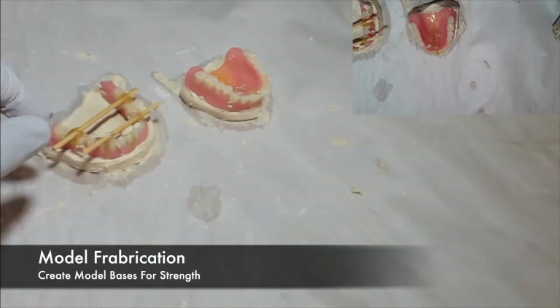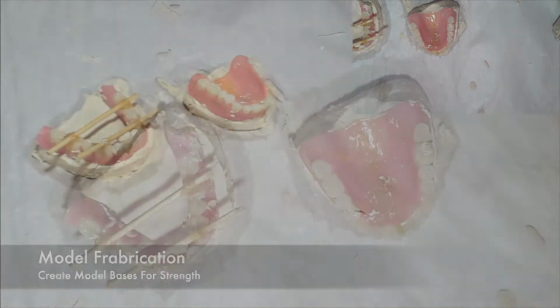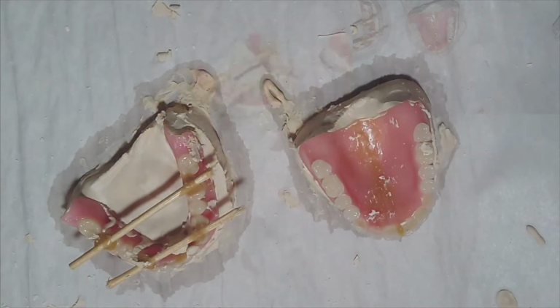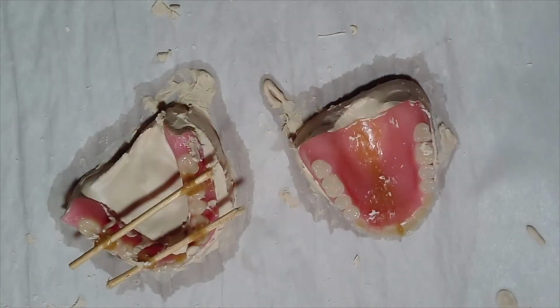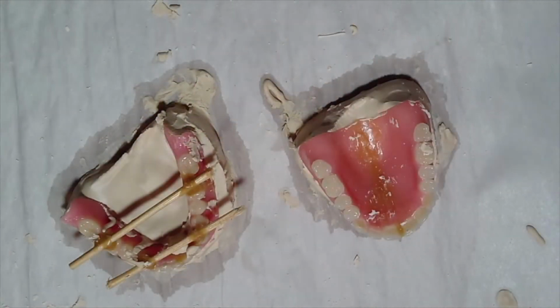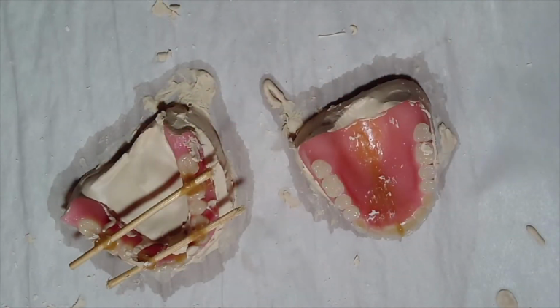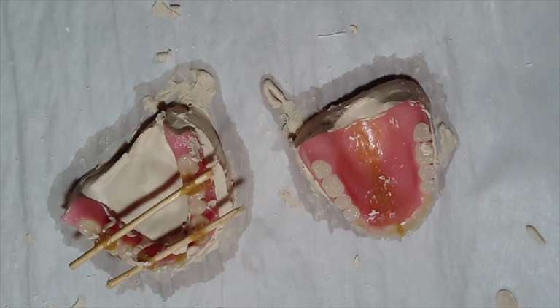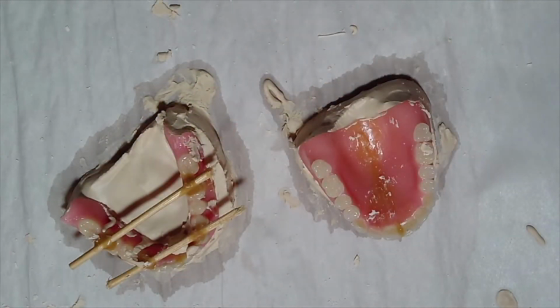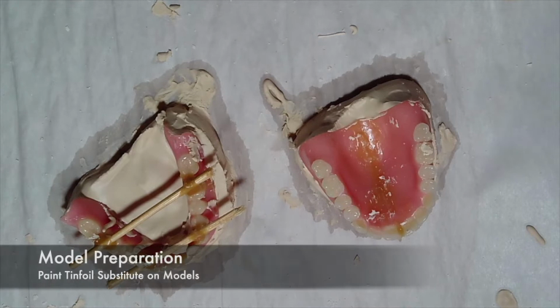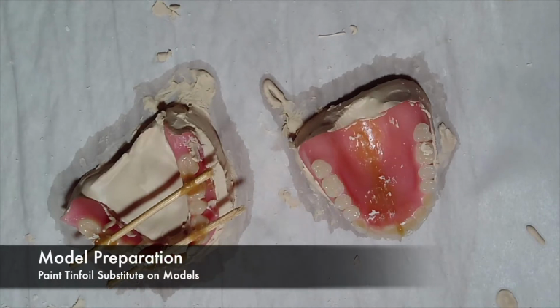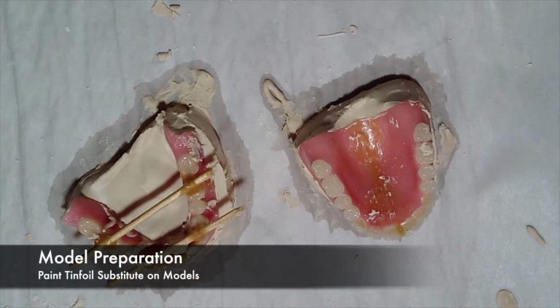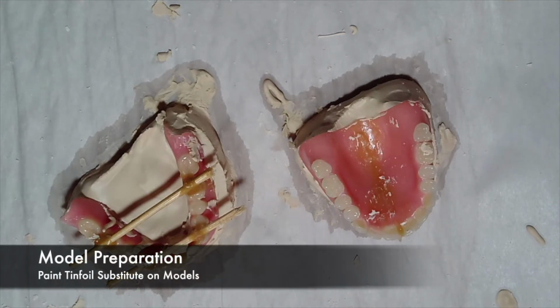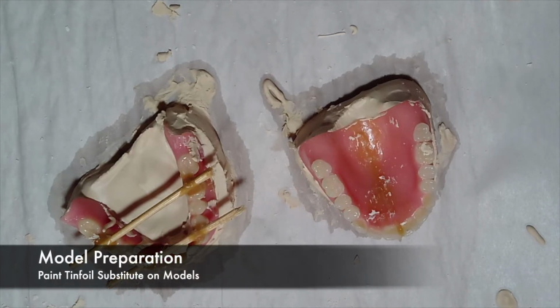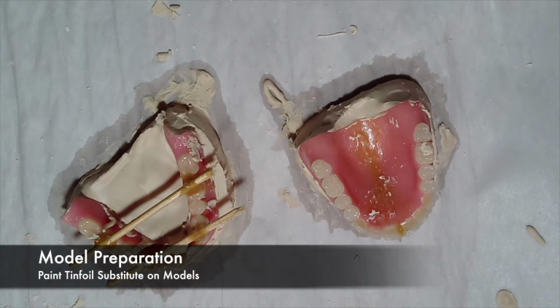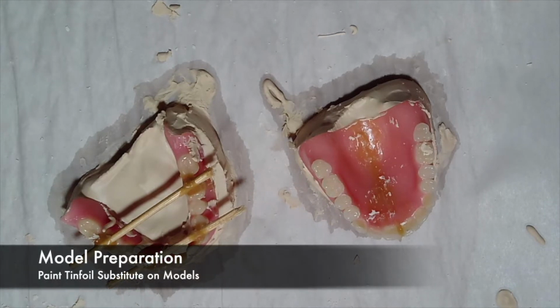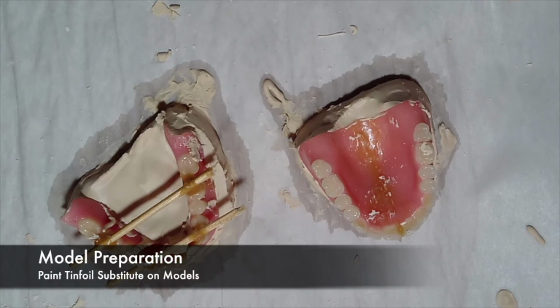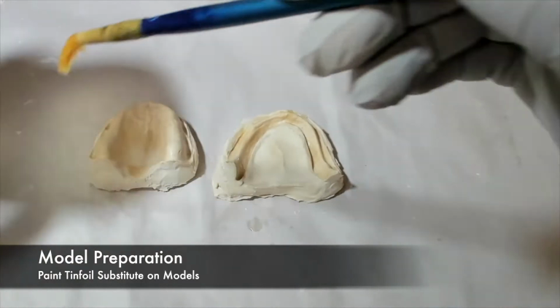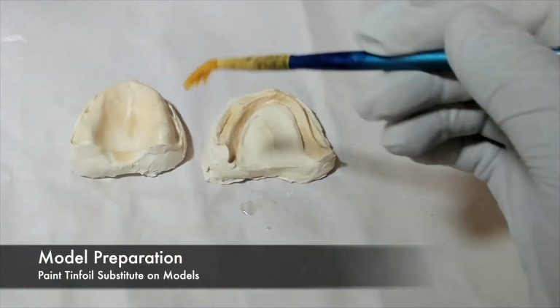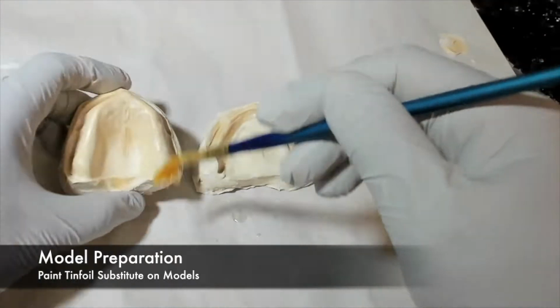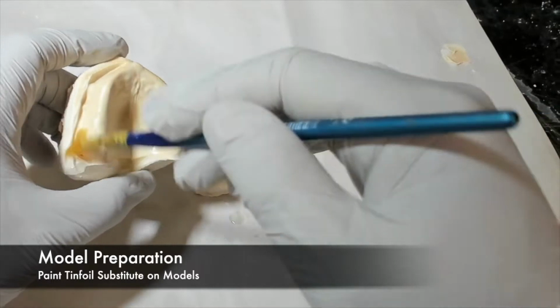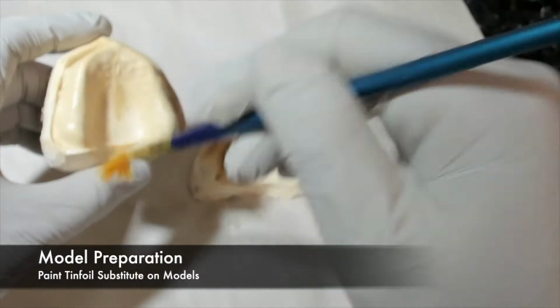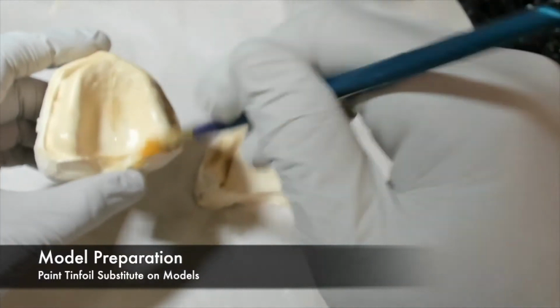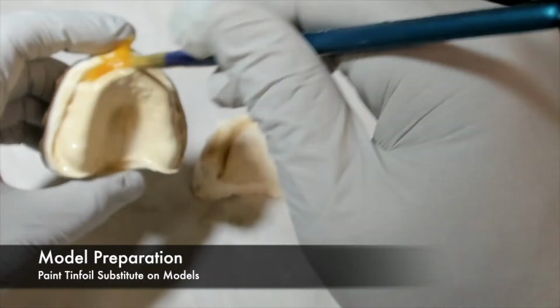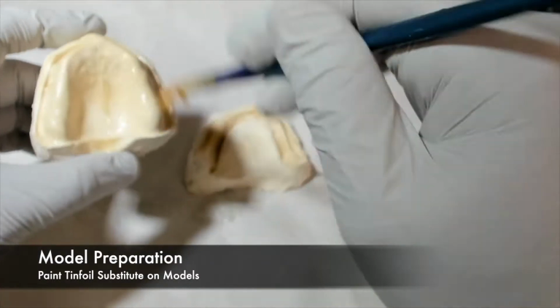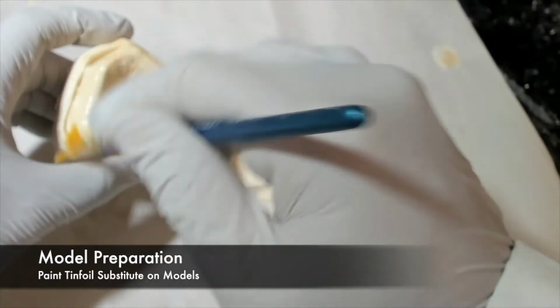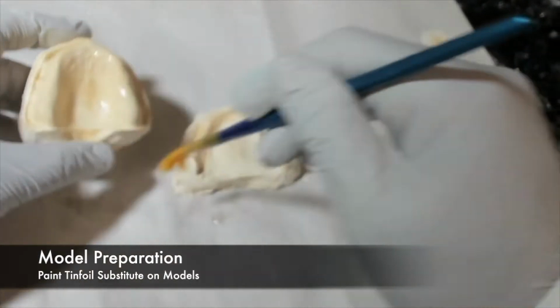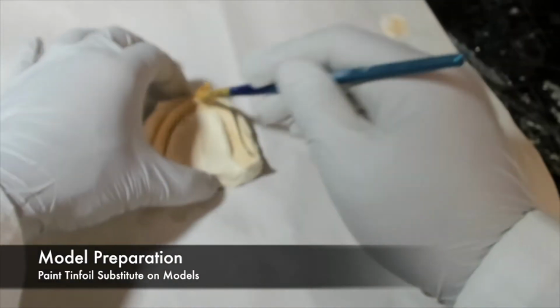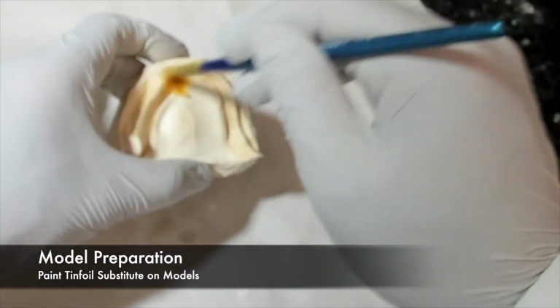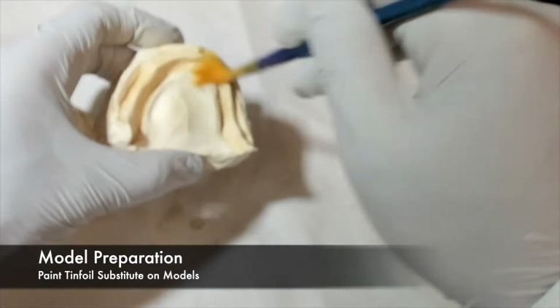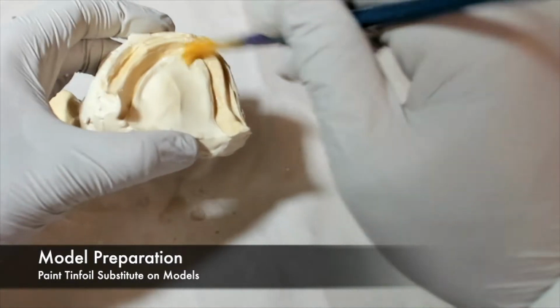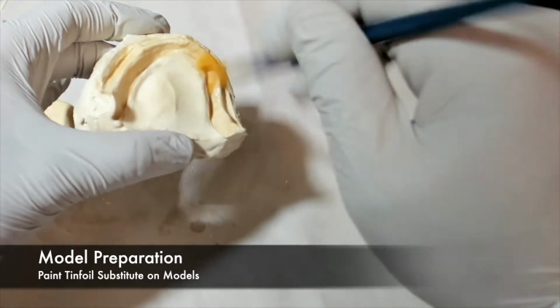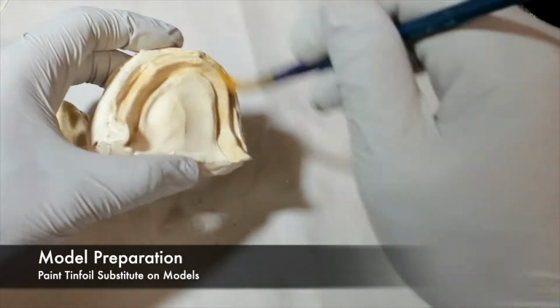Once the models have been fabricated, the dentures come off of the models. Note that it is okay if the dentures break into pieces — they need to be repaired anyway. When the models are freed, paint them with tin foil substitute in order to prepare them for the acrylic to come.